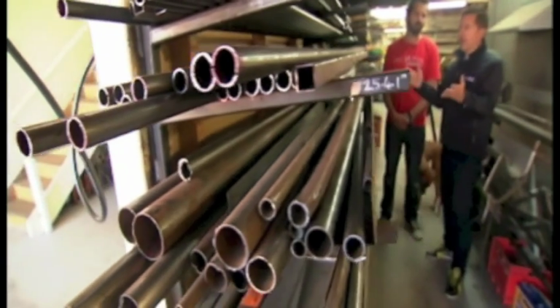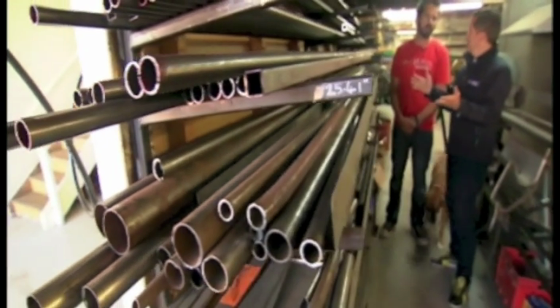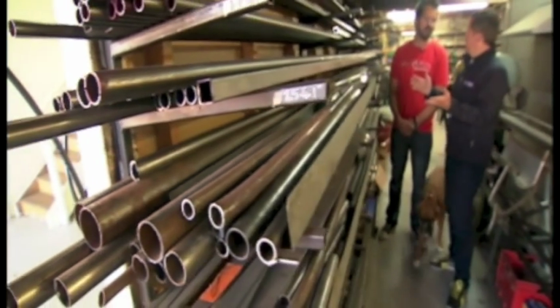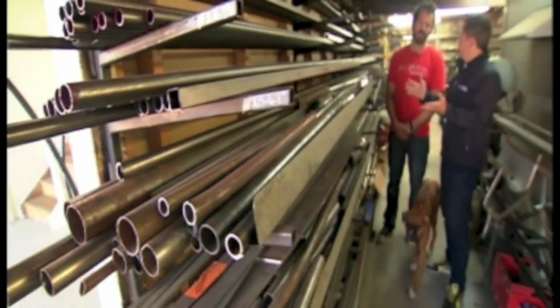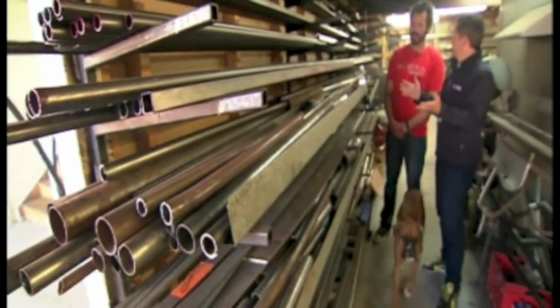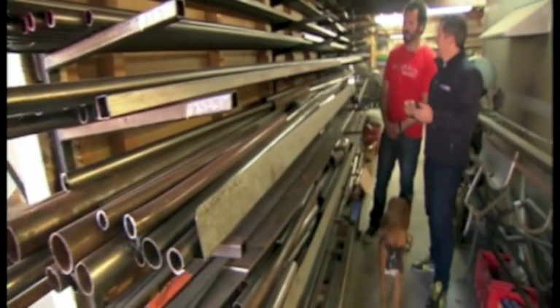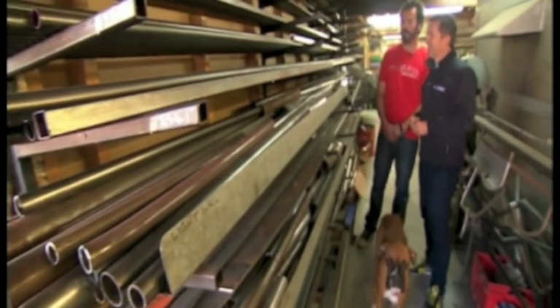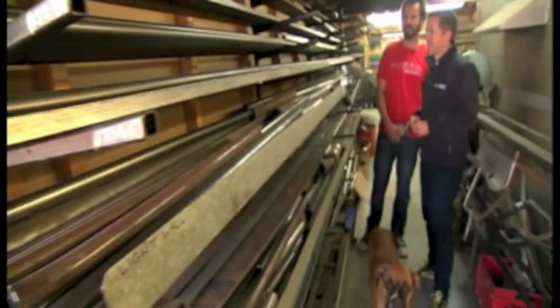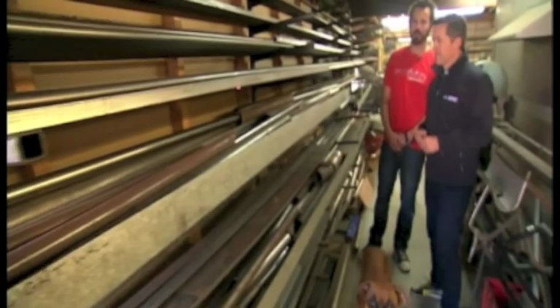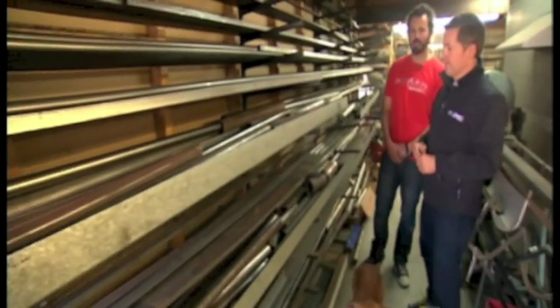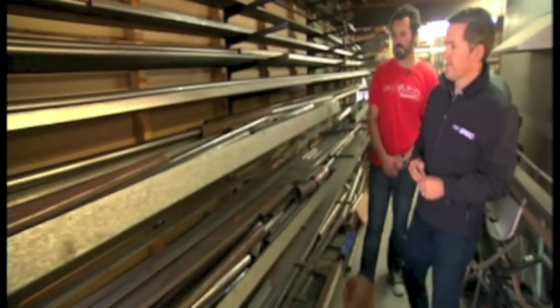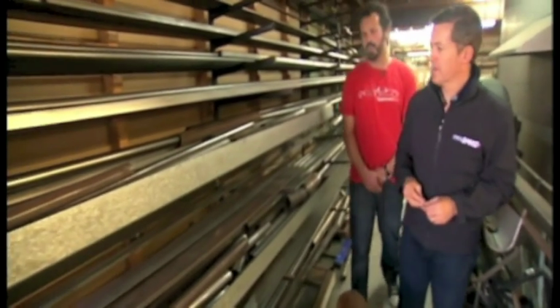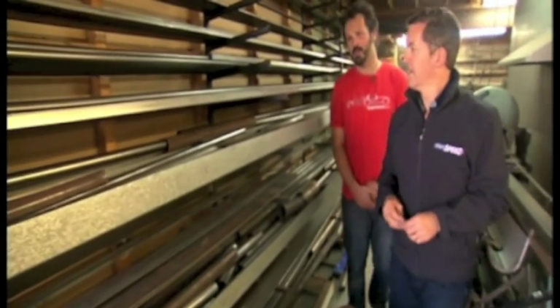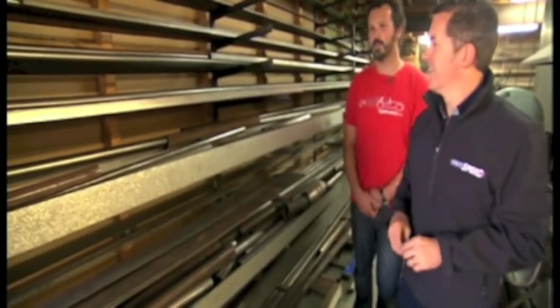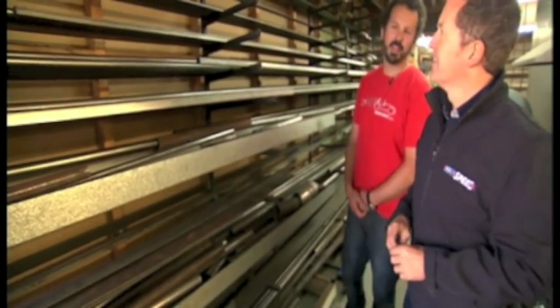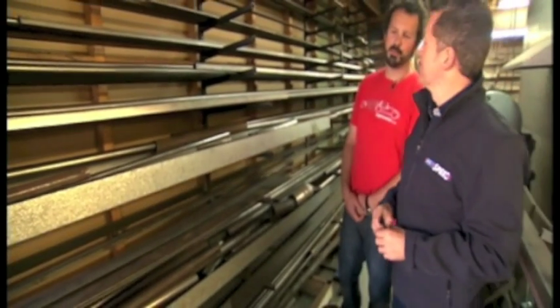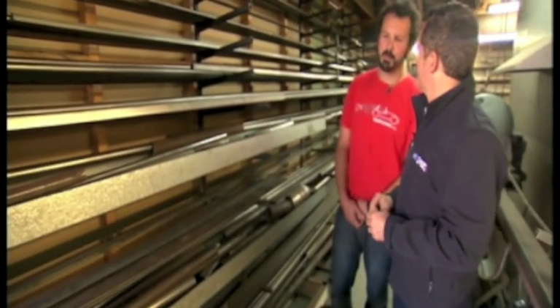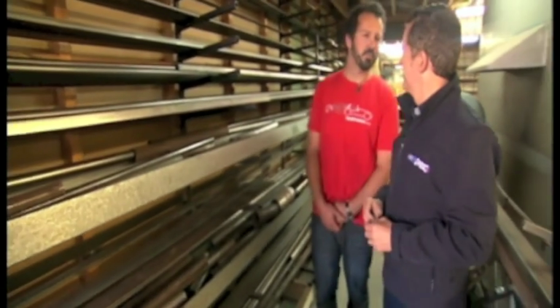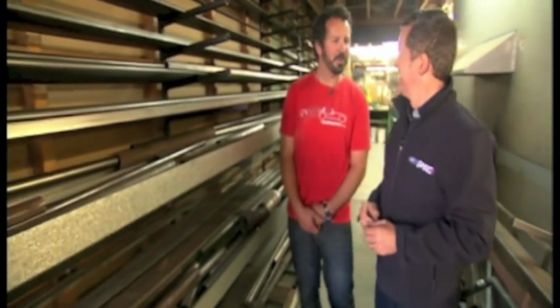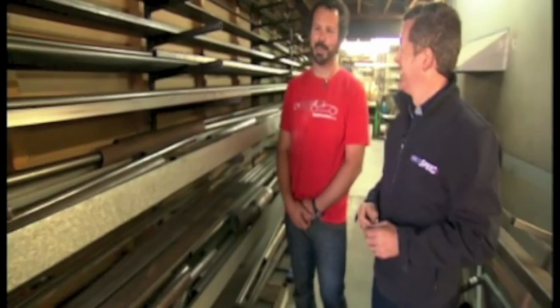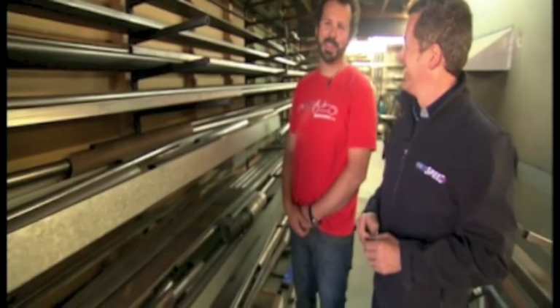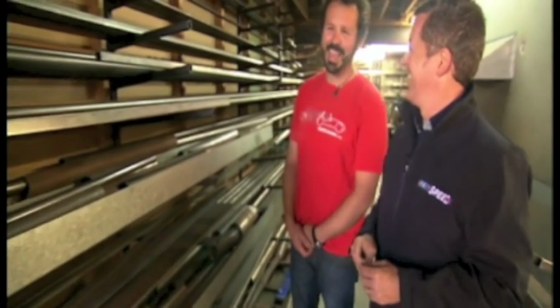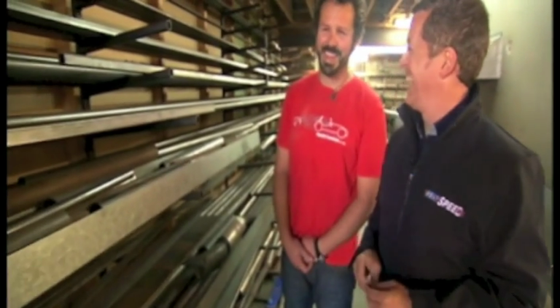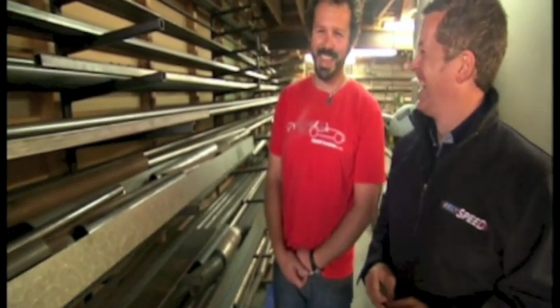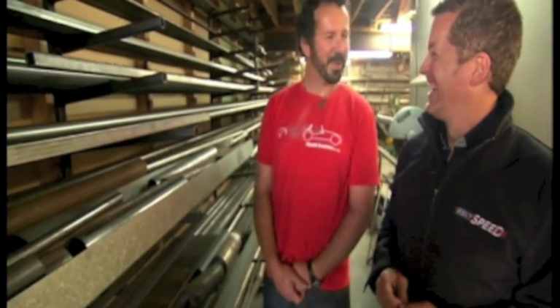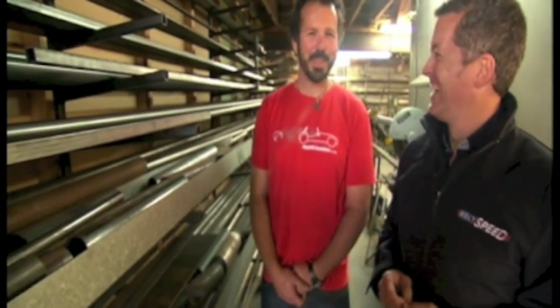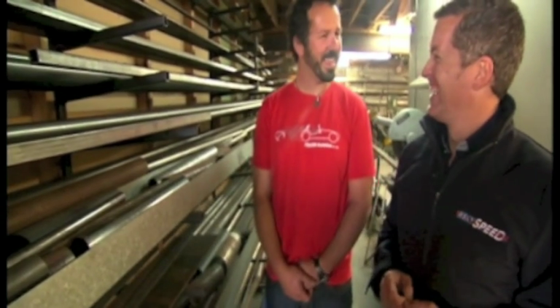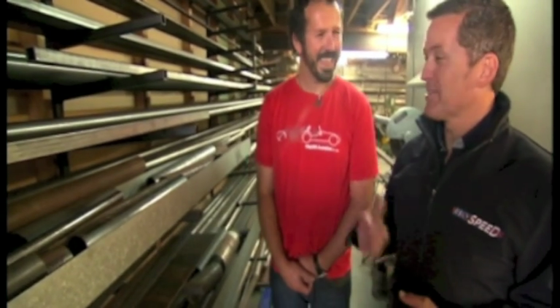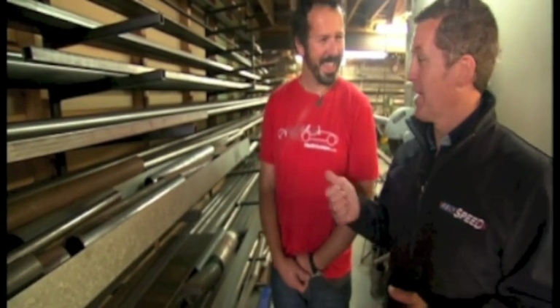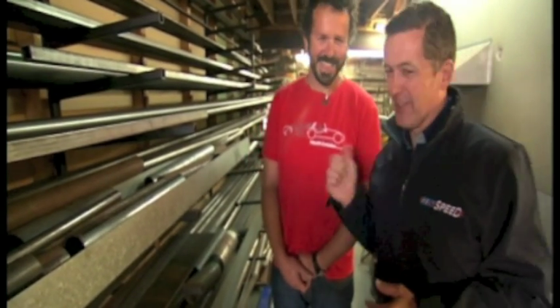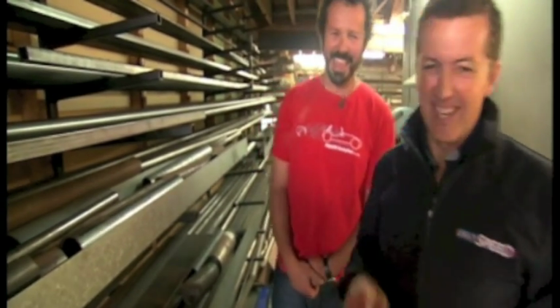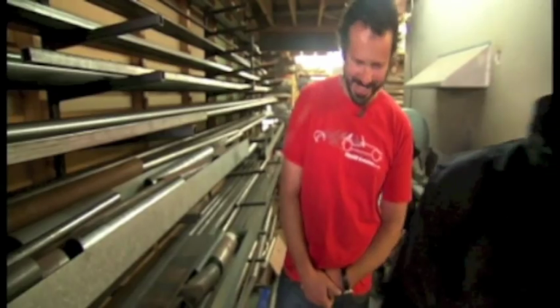Herein lies the foundation of a Fraser. All the cars start as bits of metal on the shelf. We take them and bend them, shape them, weld them, cut them, and we end up with a chassis. Let's go and look at the chassis.